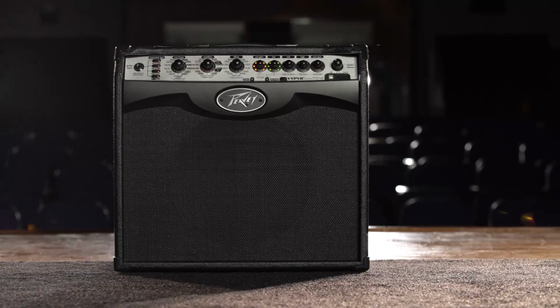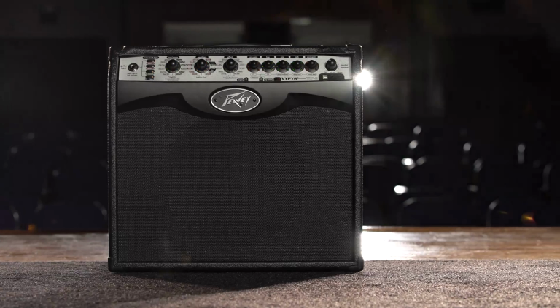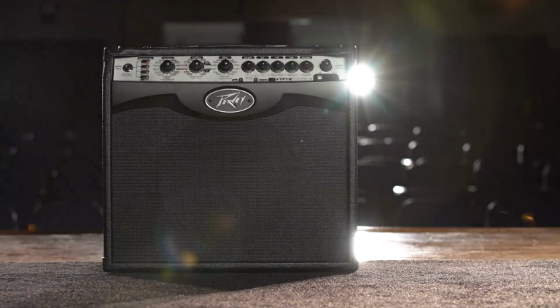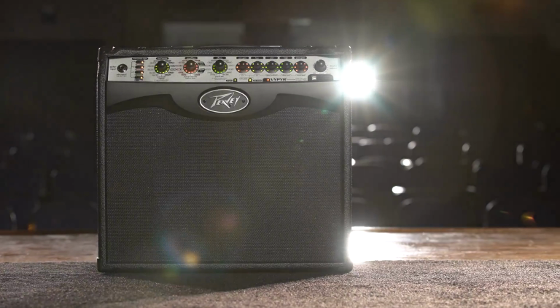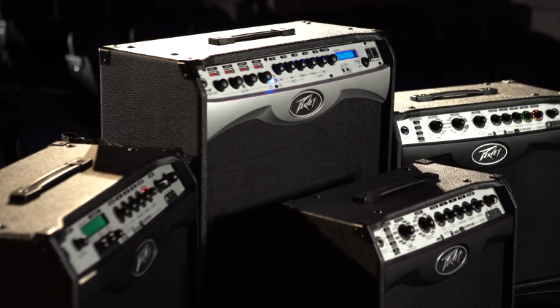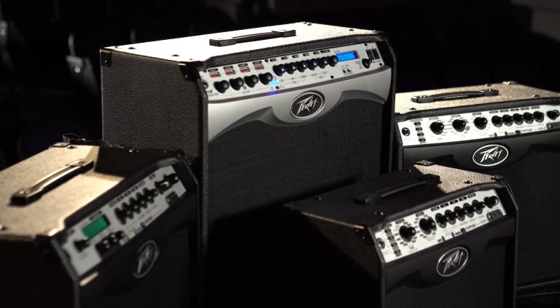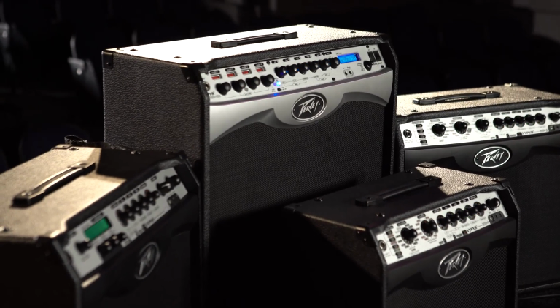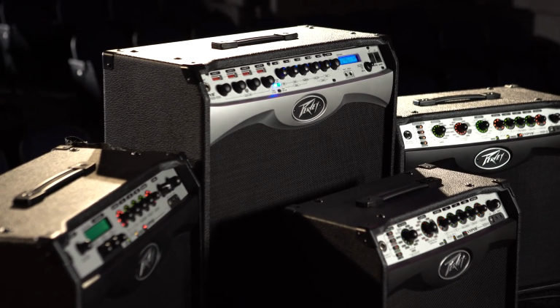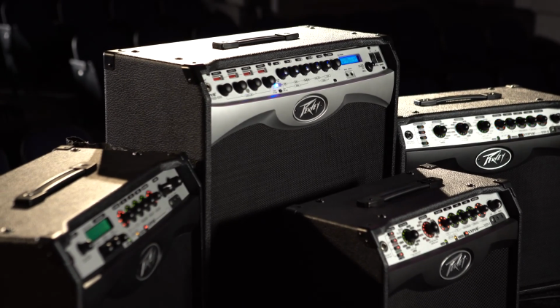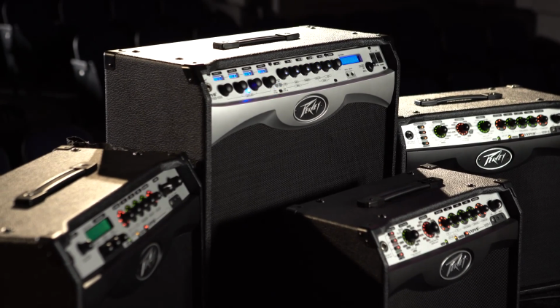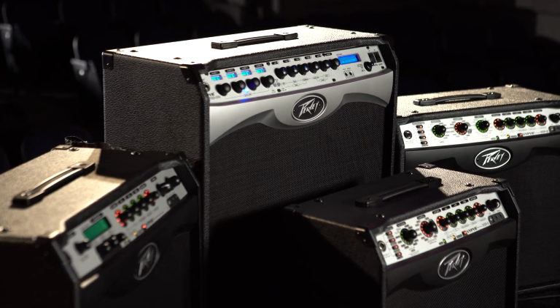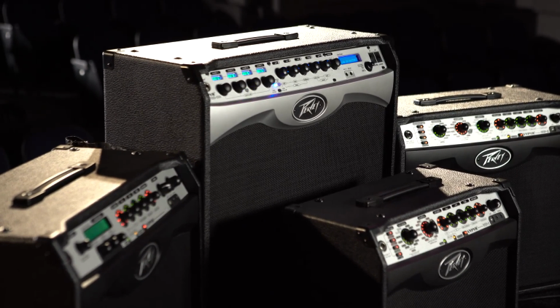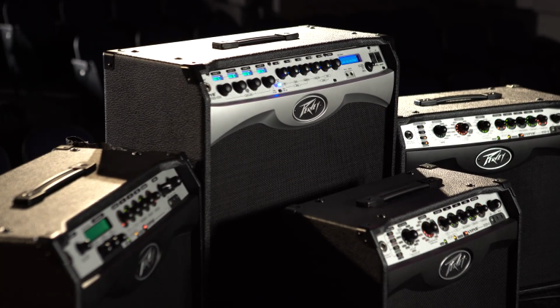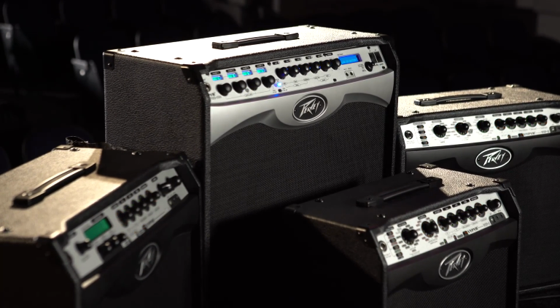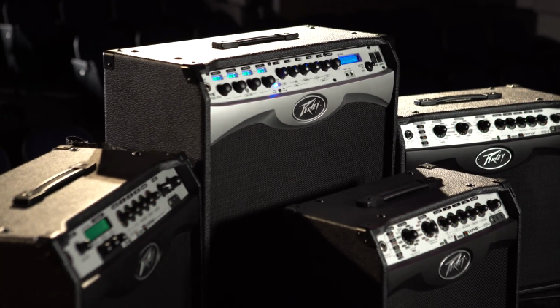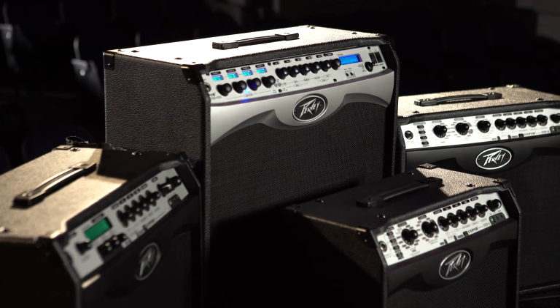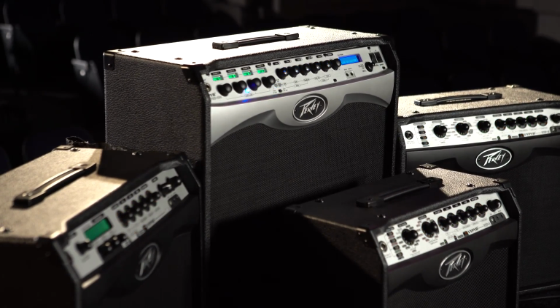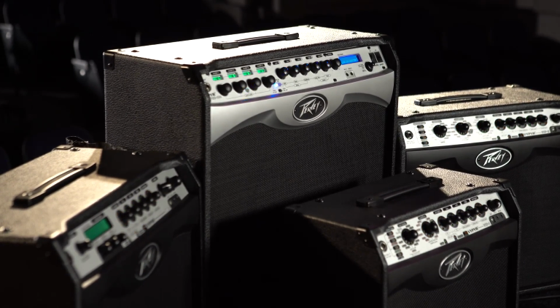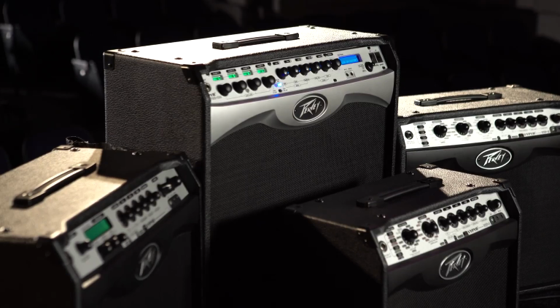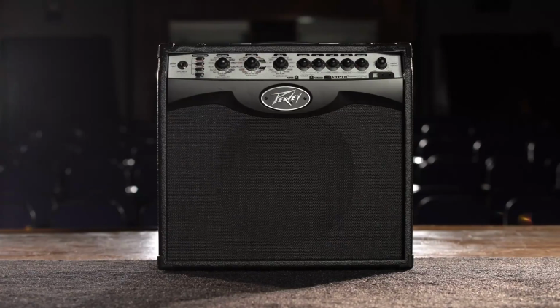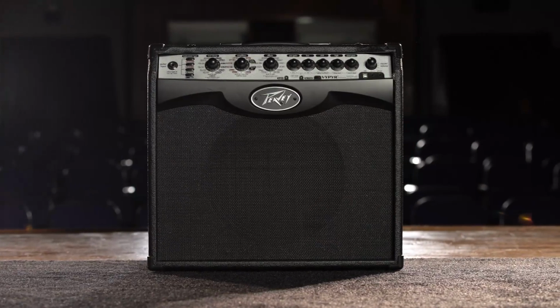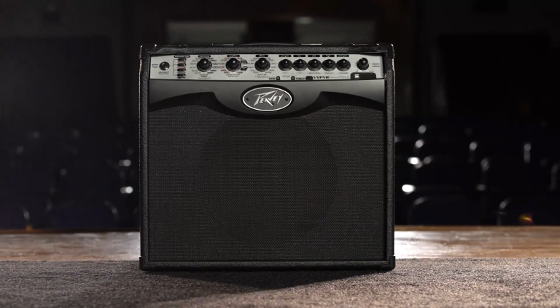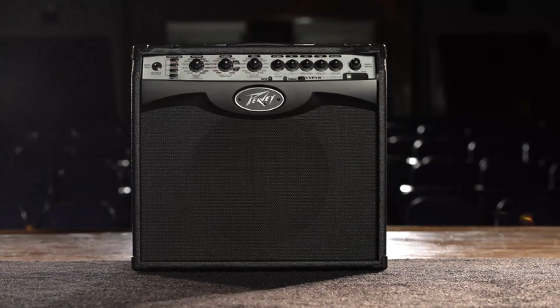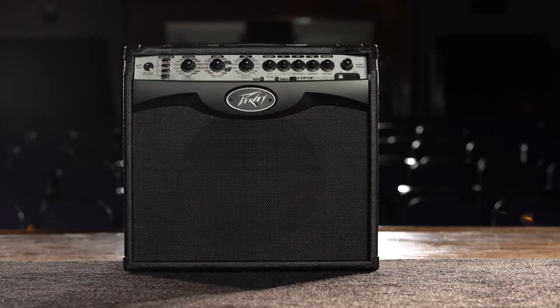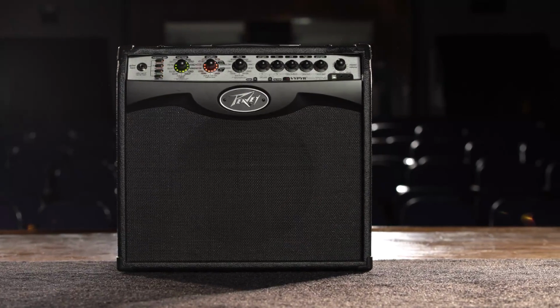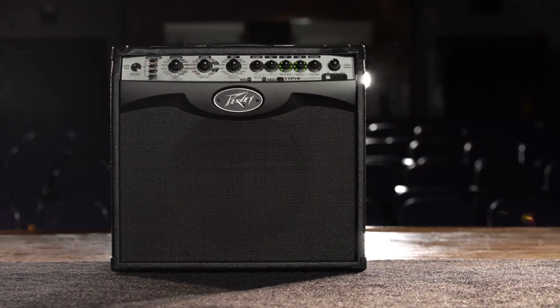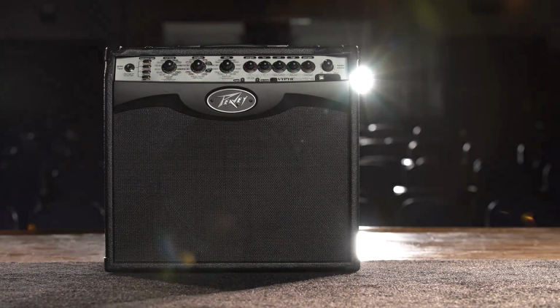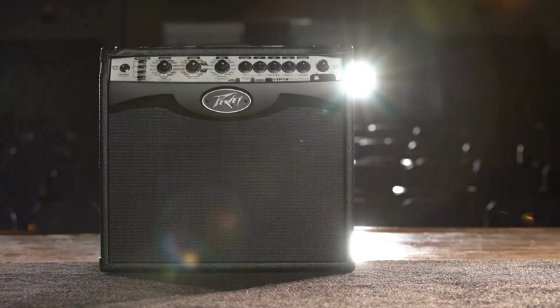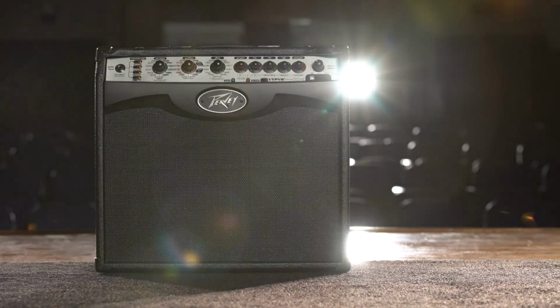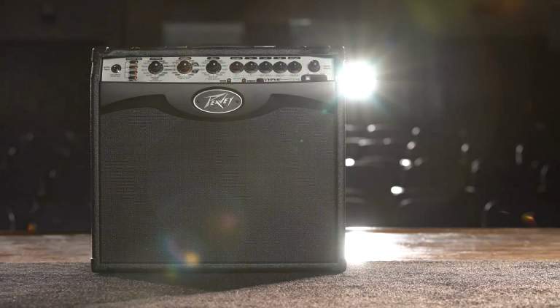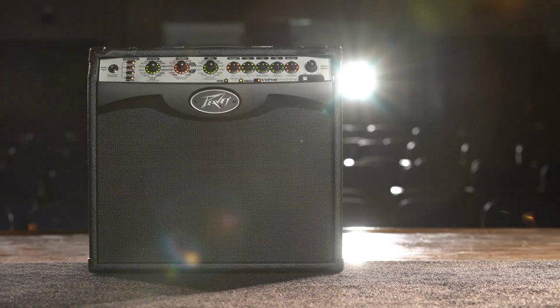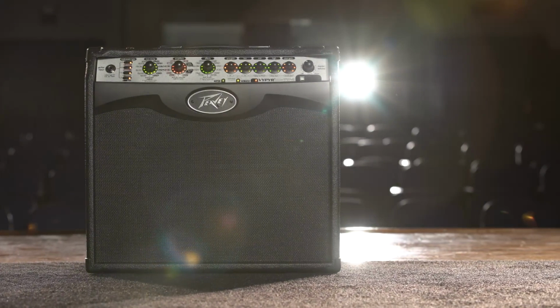The Viper series amplifiers are perhaps the best sounding, most versatile amplifiers available. Contact your local PV dealer and check out the Viper series amp.